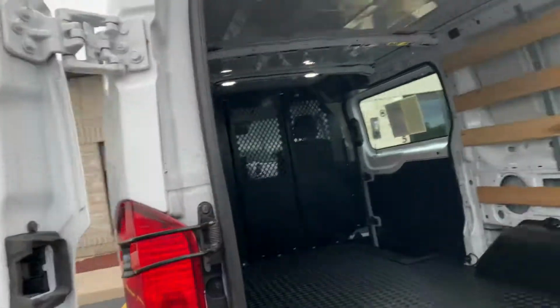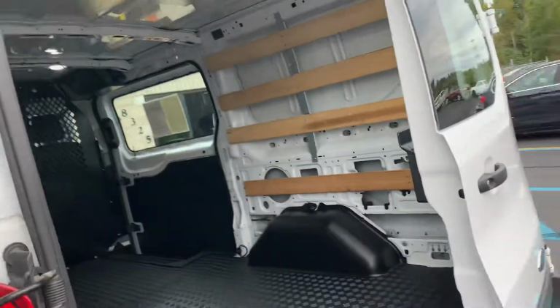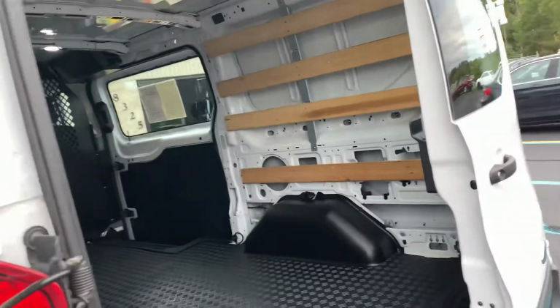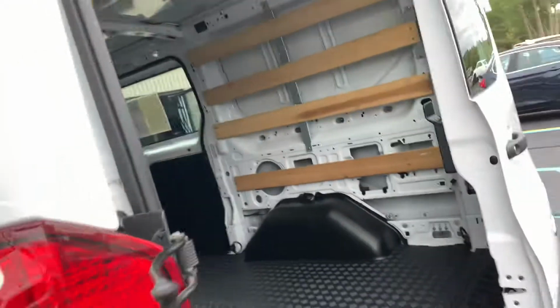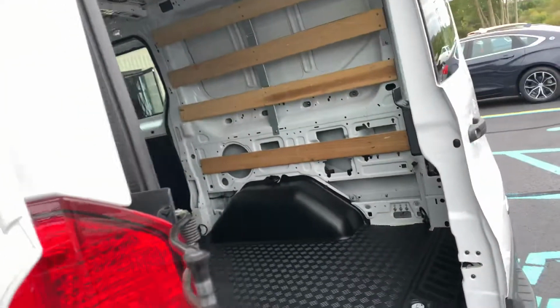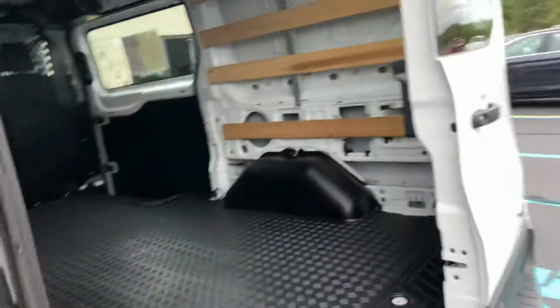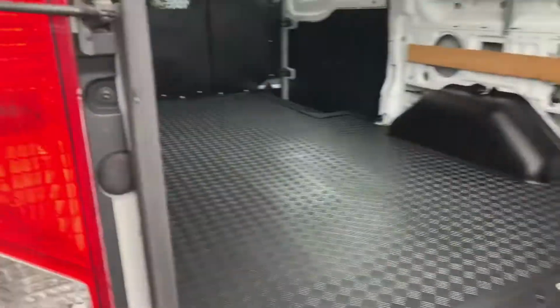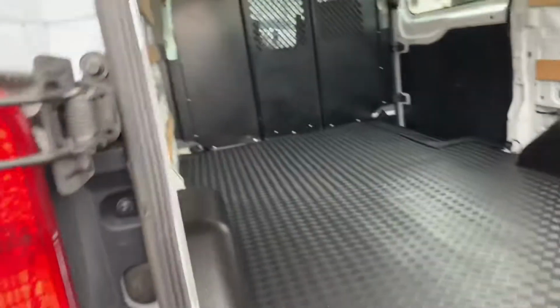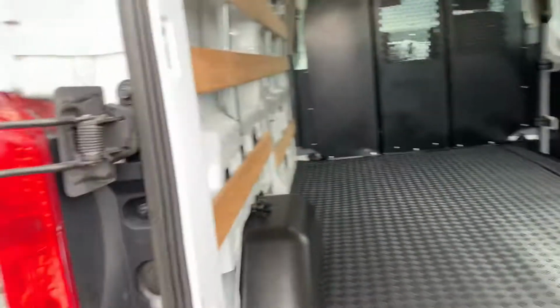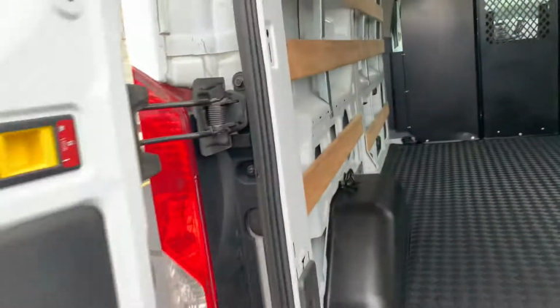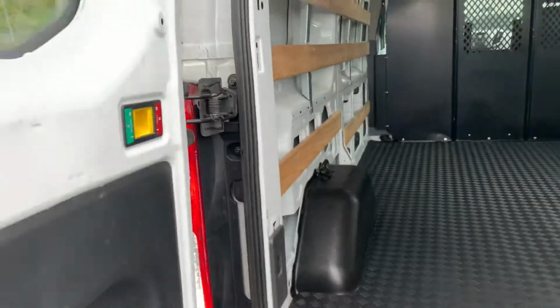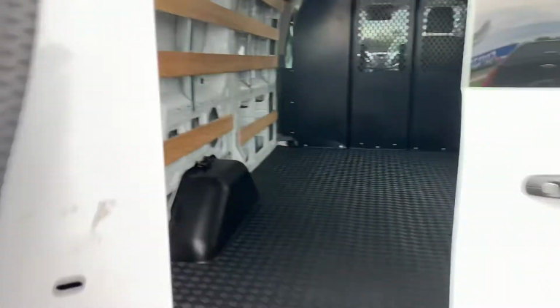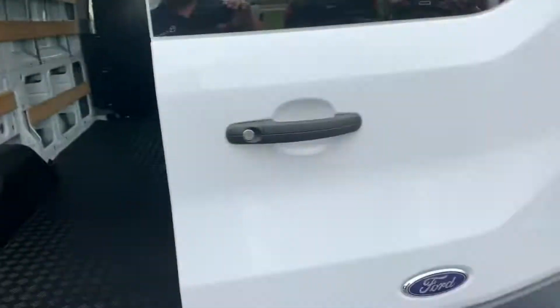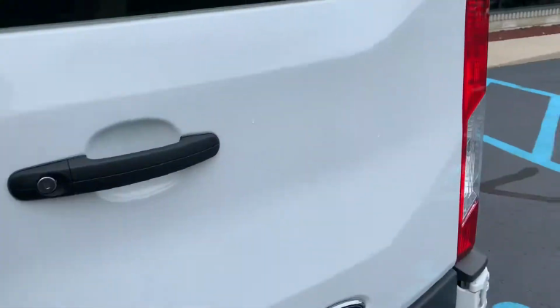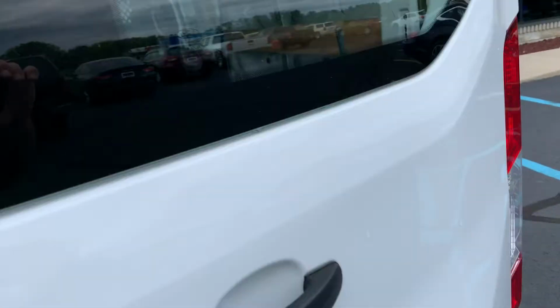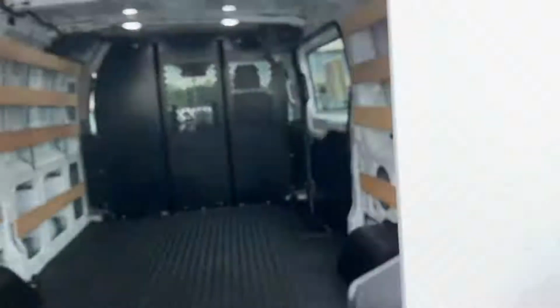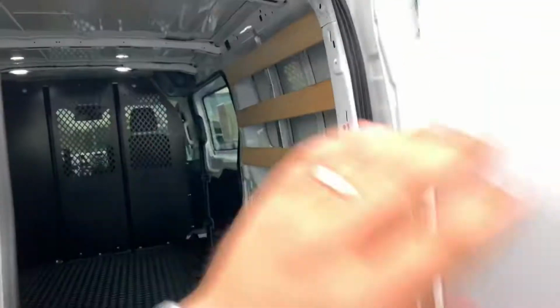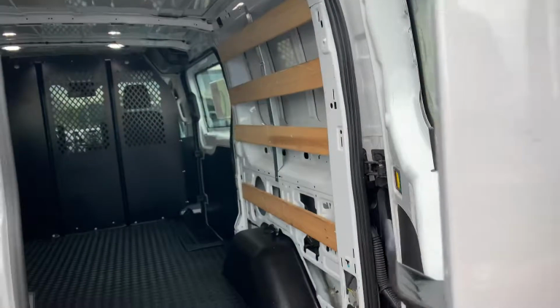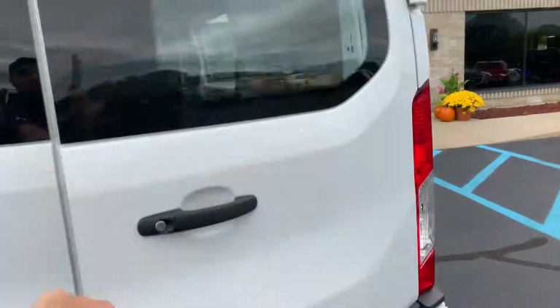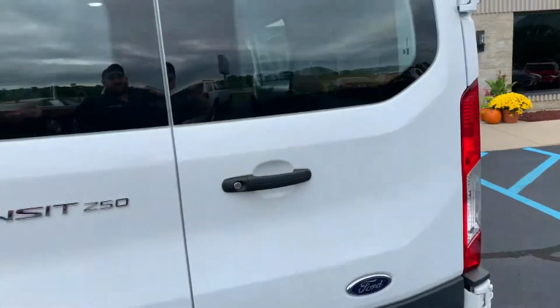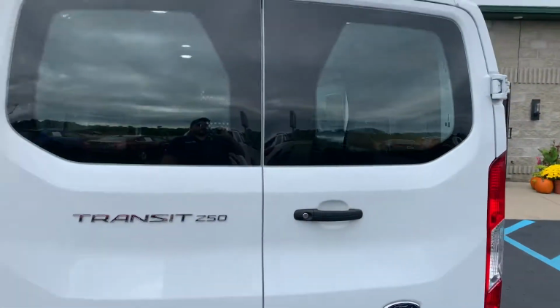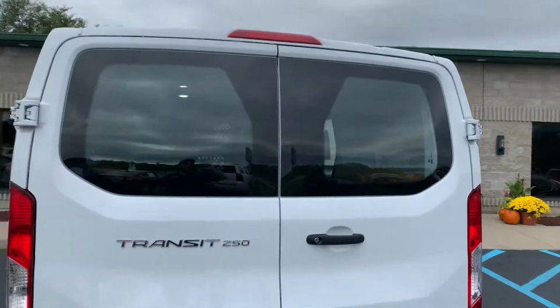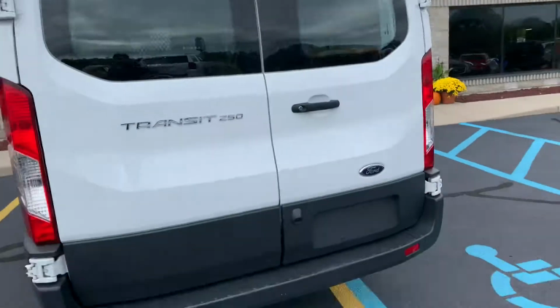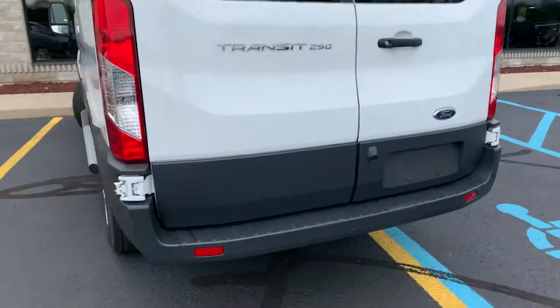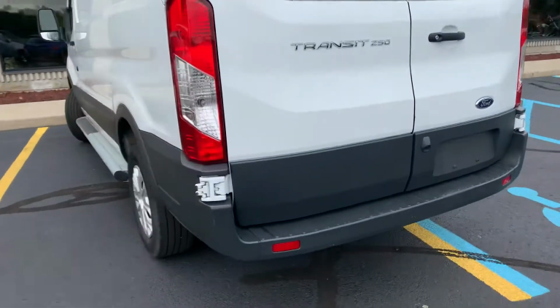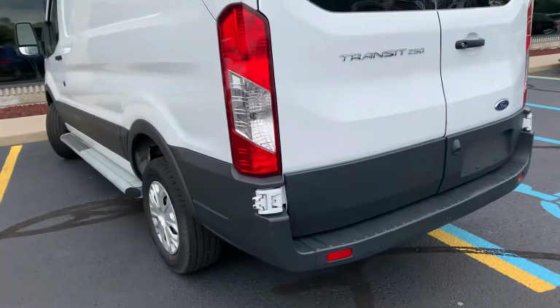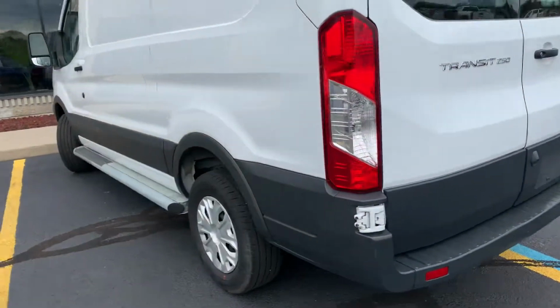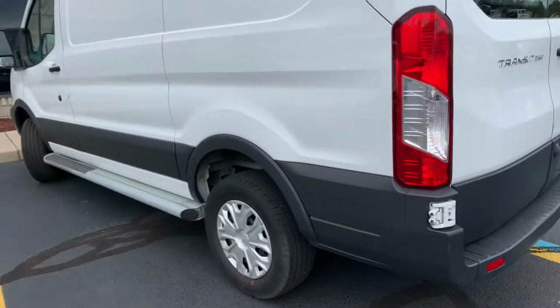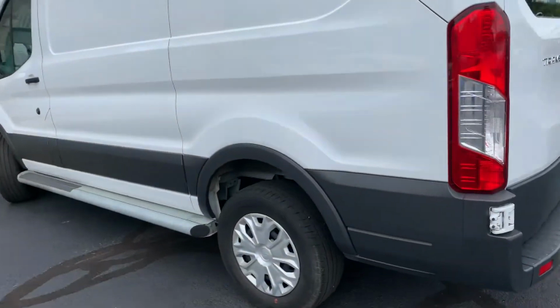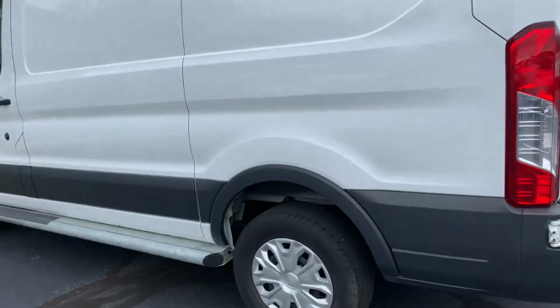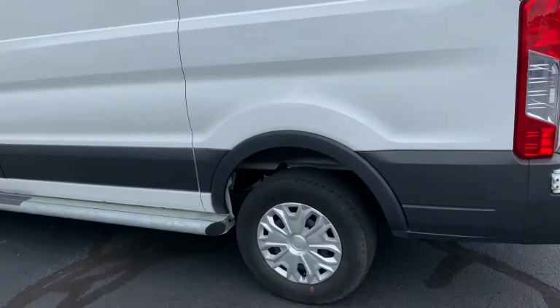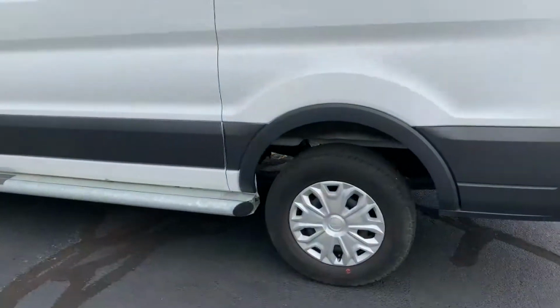Ford just did a phenomenal job. This one has a backup camera, which is really nice. The door pops right back on — boom, done. It has LED lighting in the back. You can add a tow package to these, and it has a 3.7 liter V6 in it.